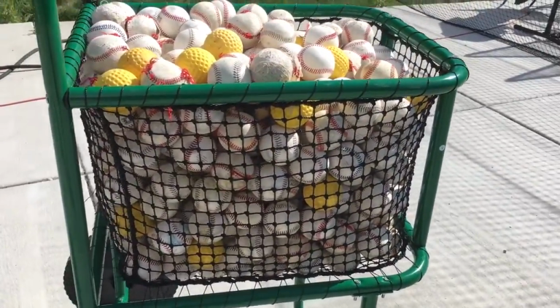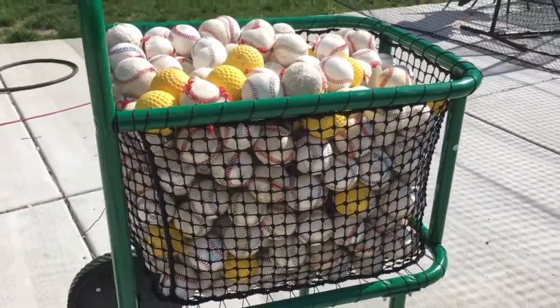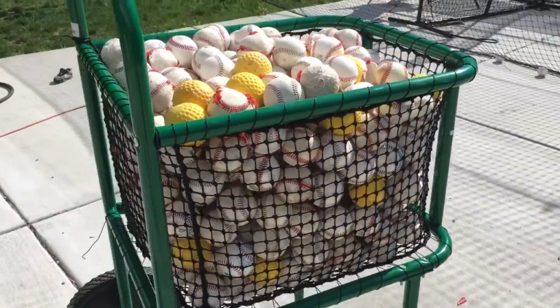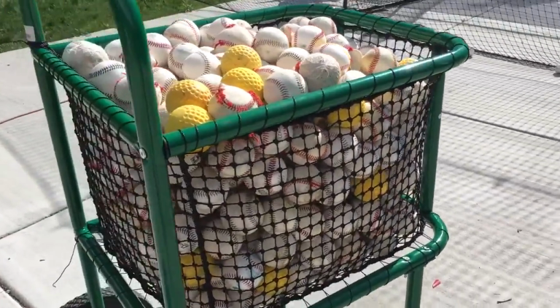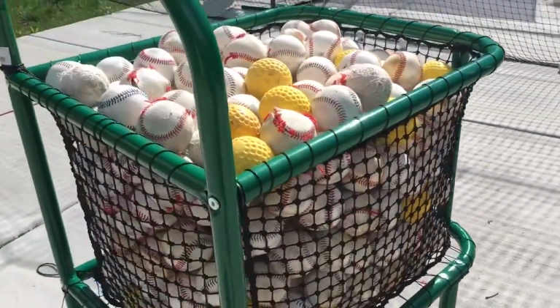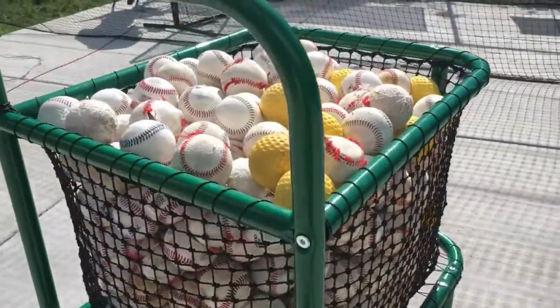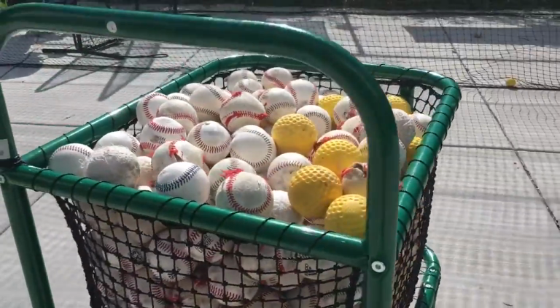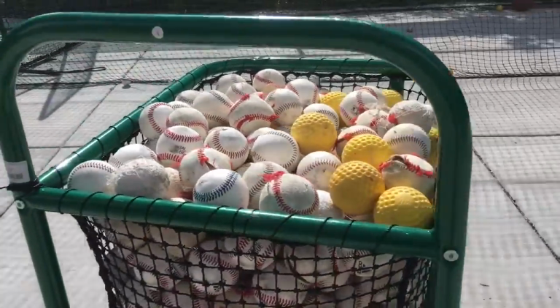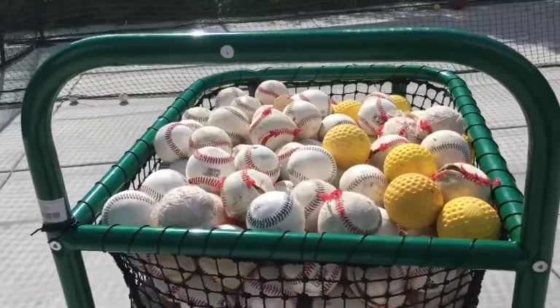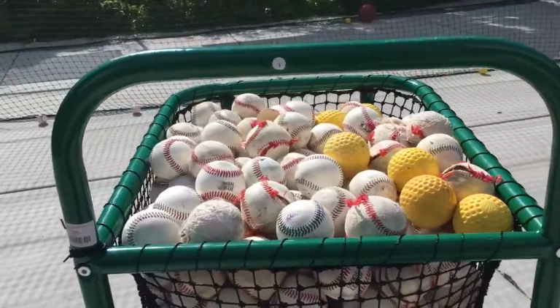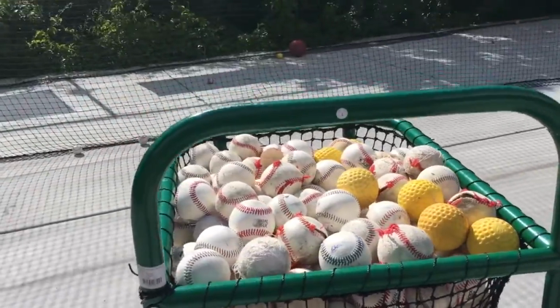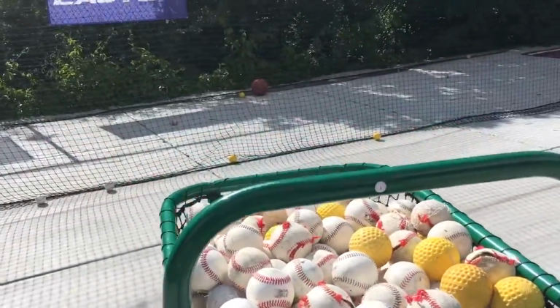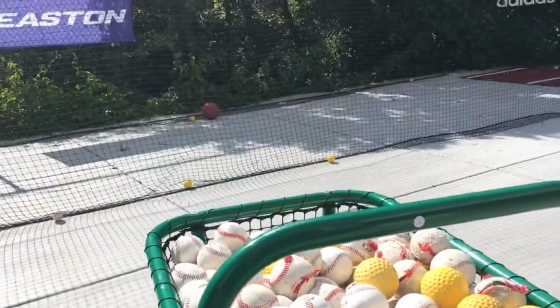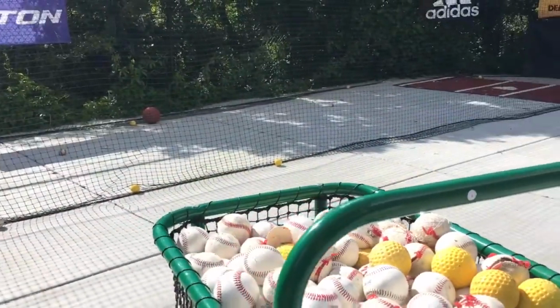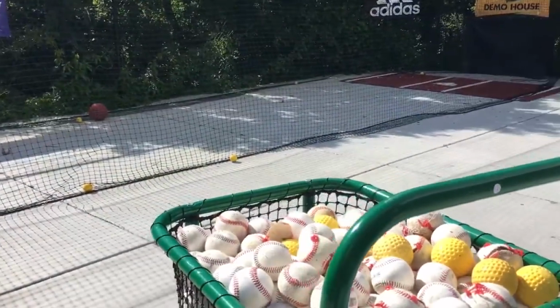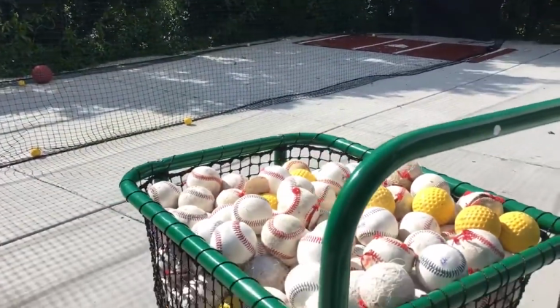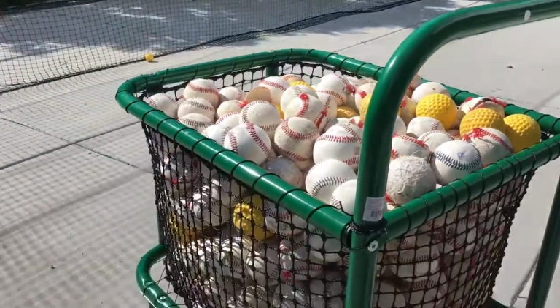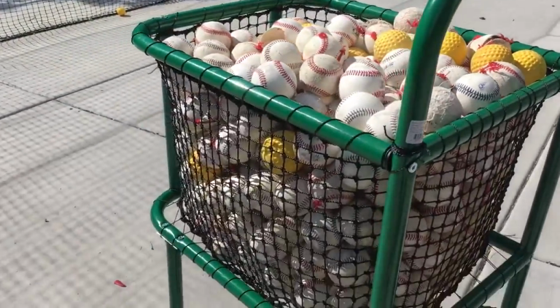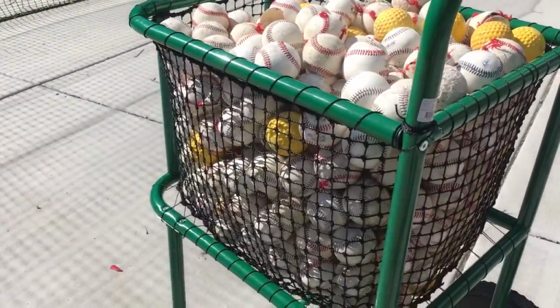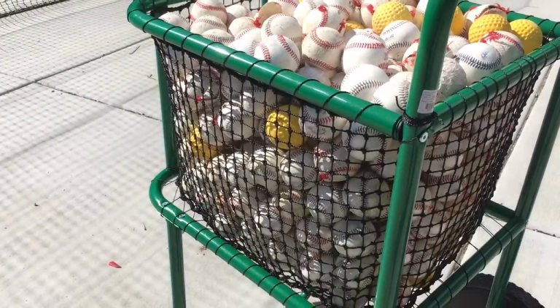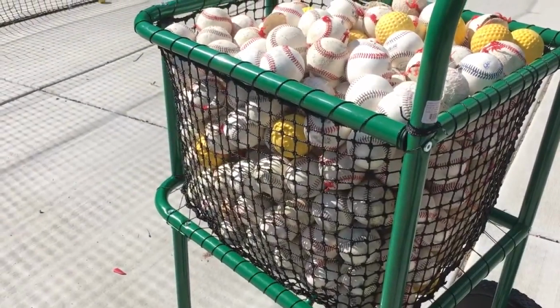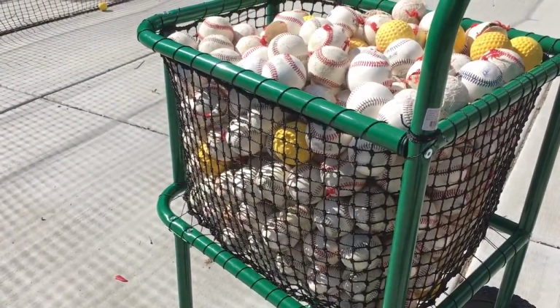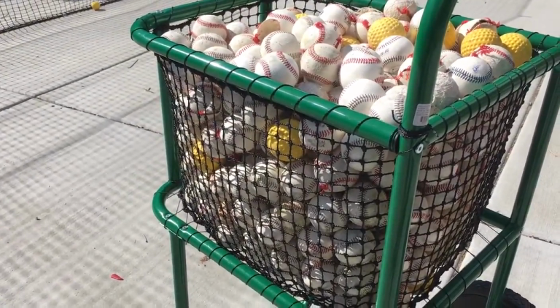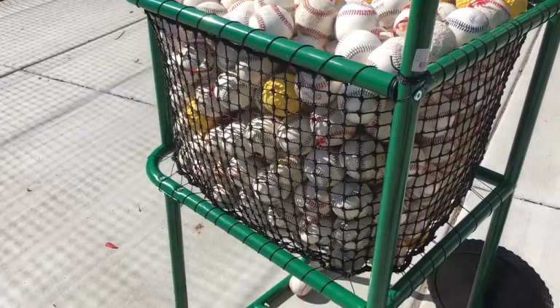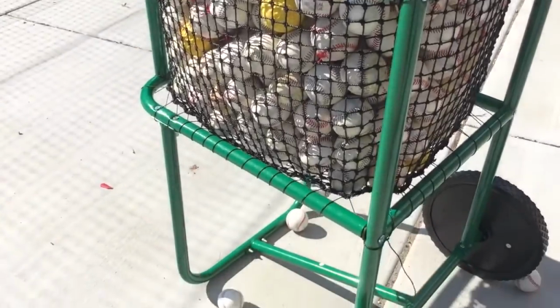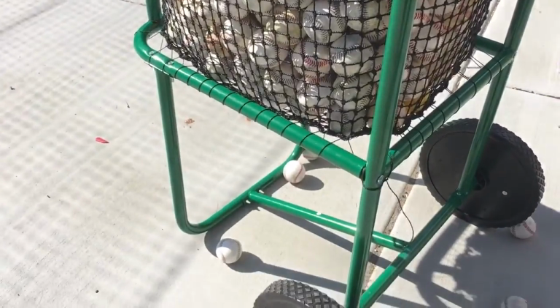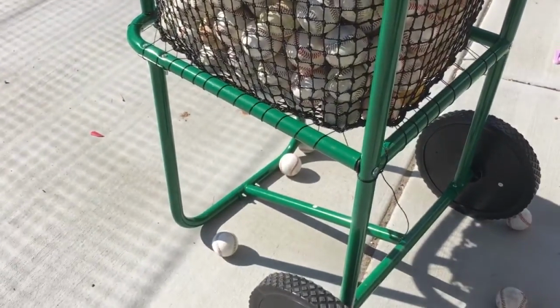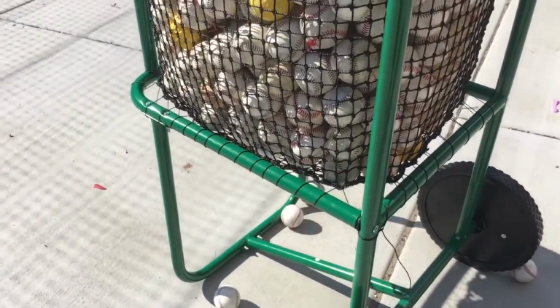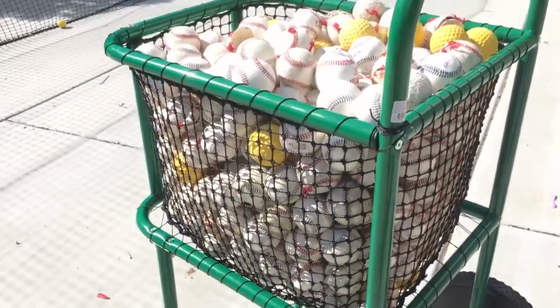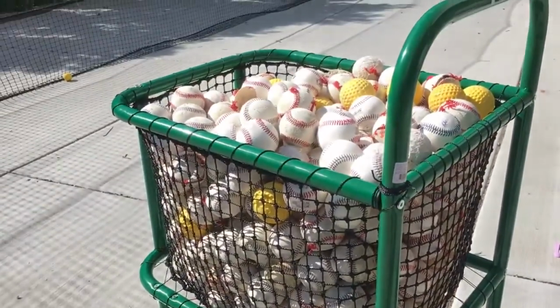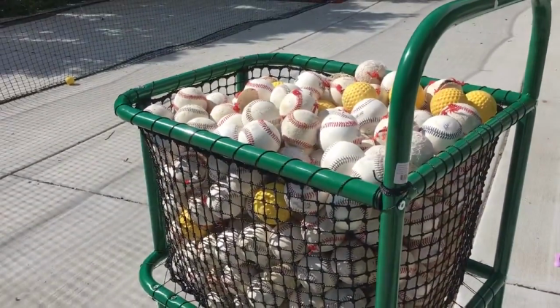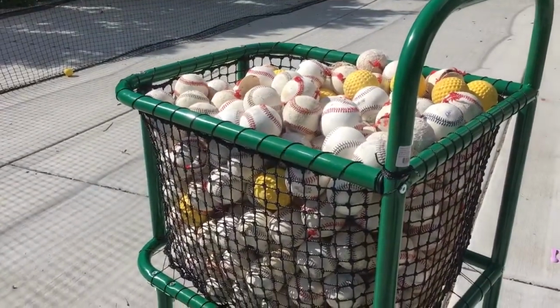I should have bought this years ago. It's going to save you — usually you just use big buckets.